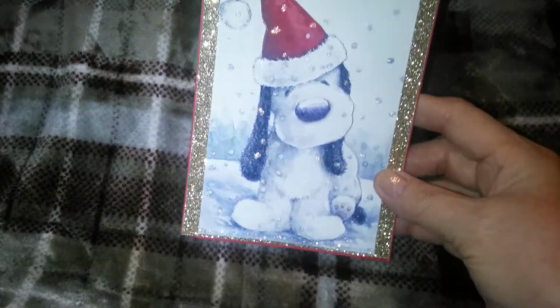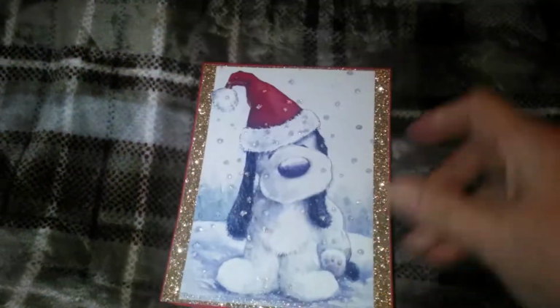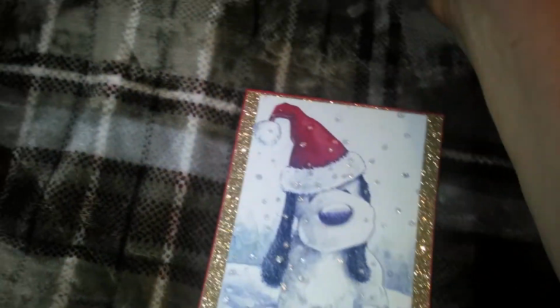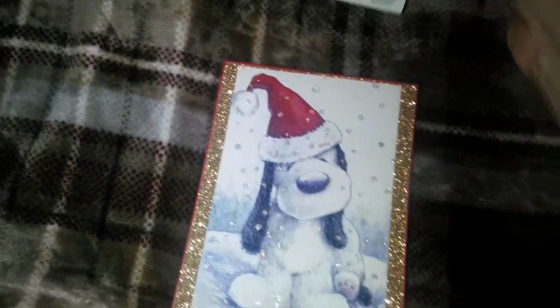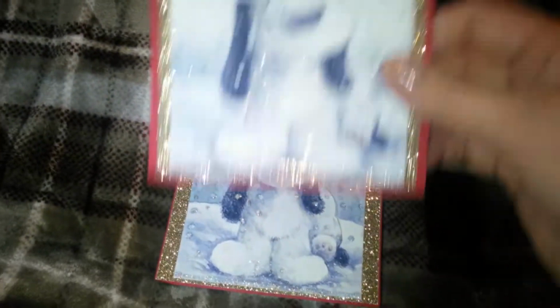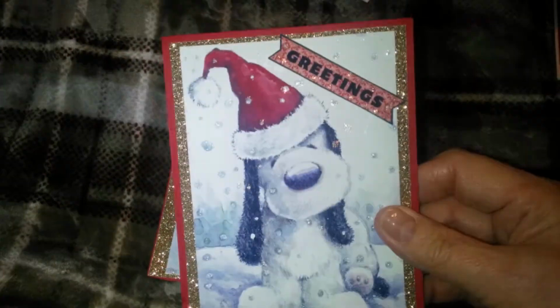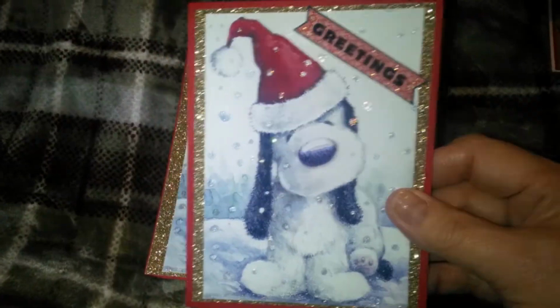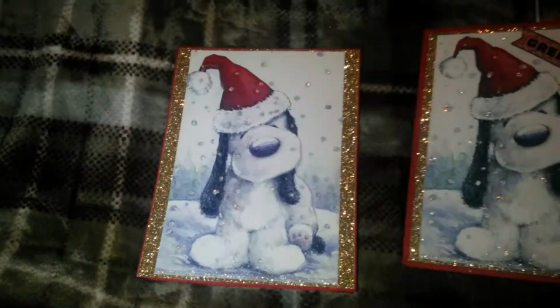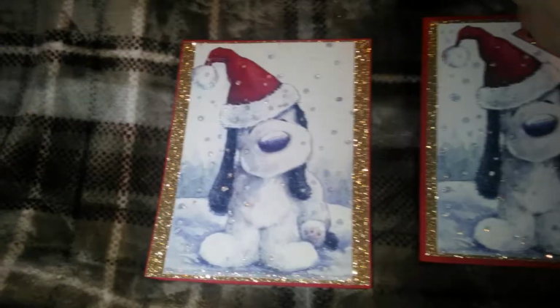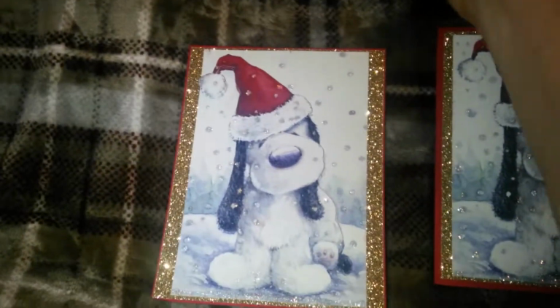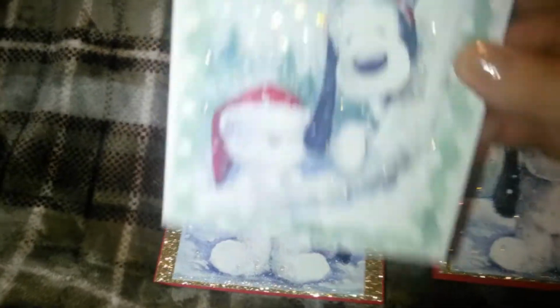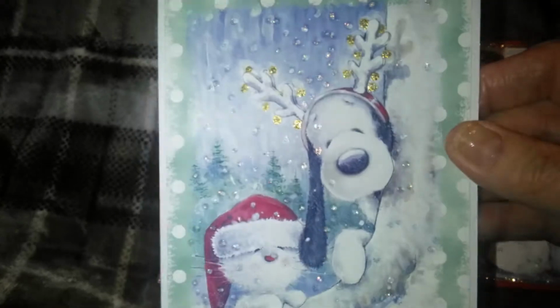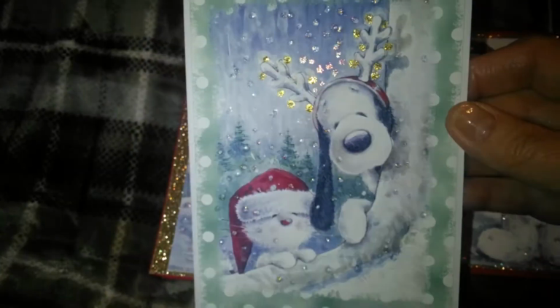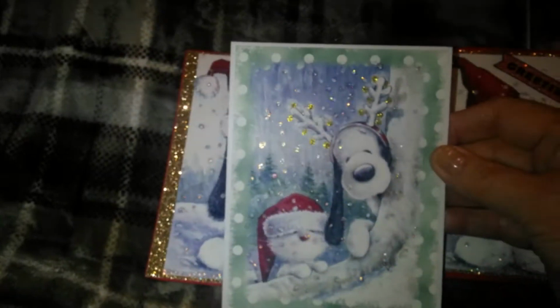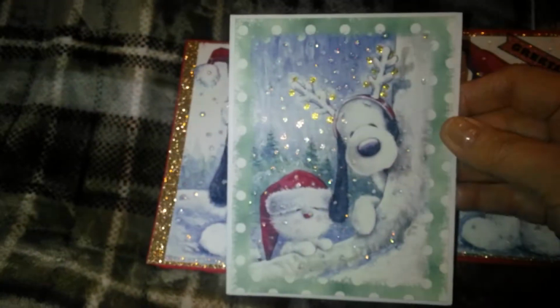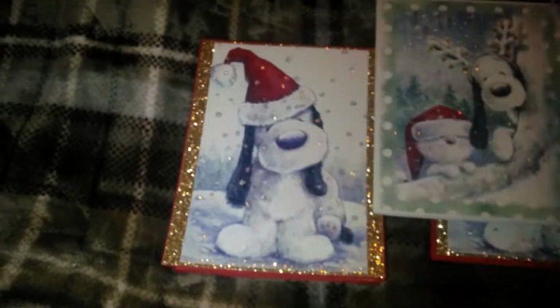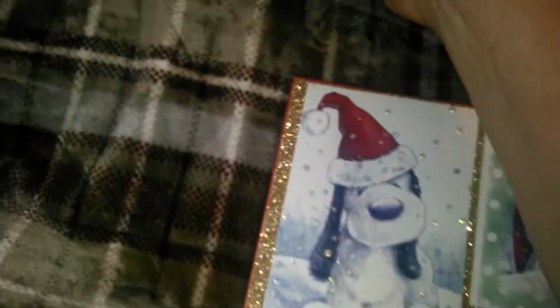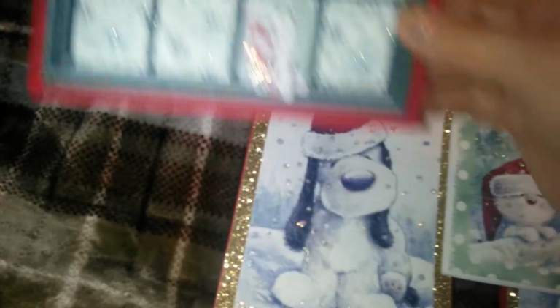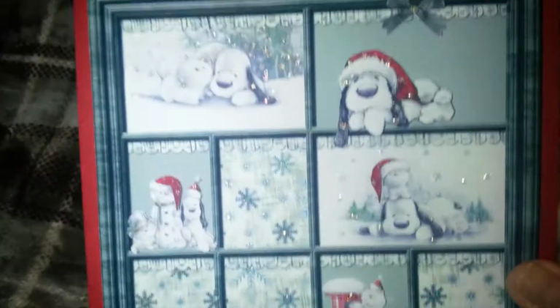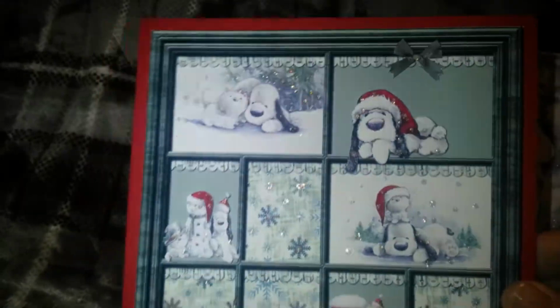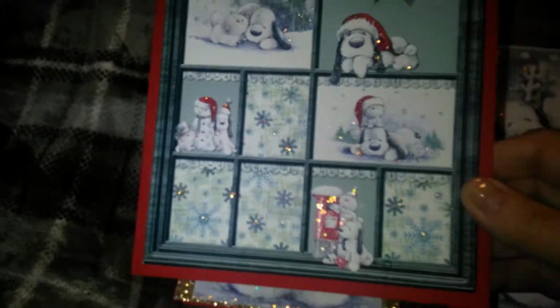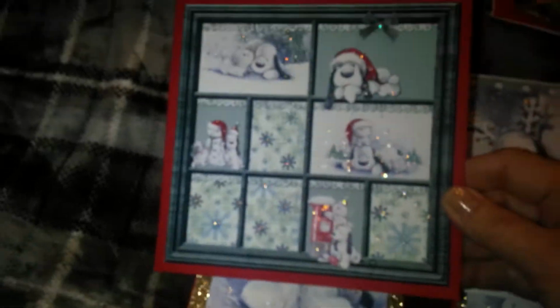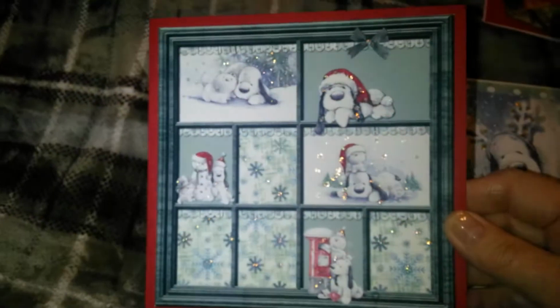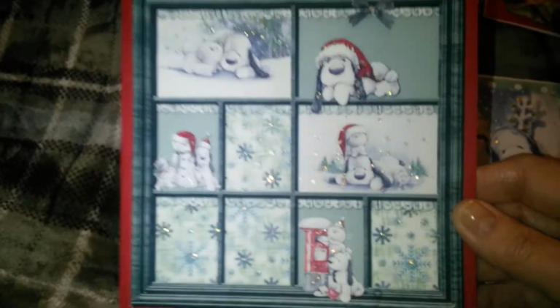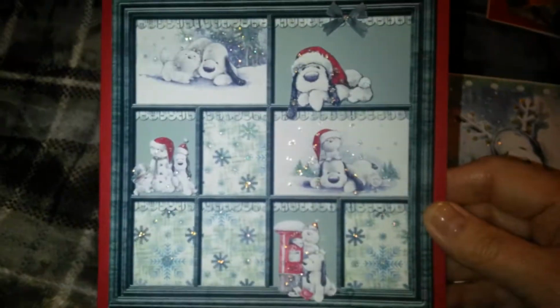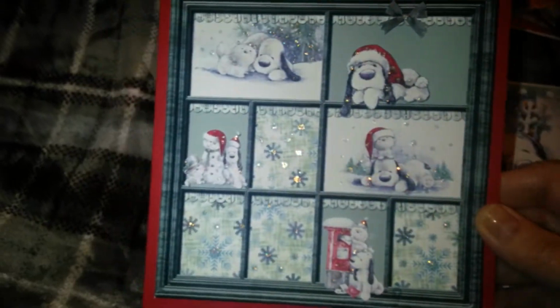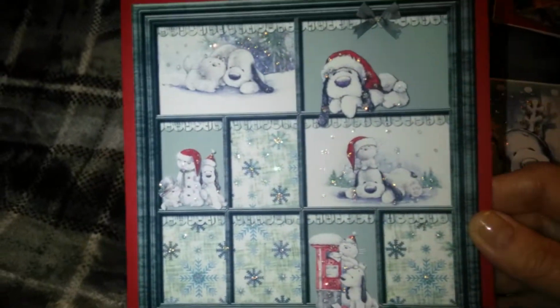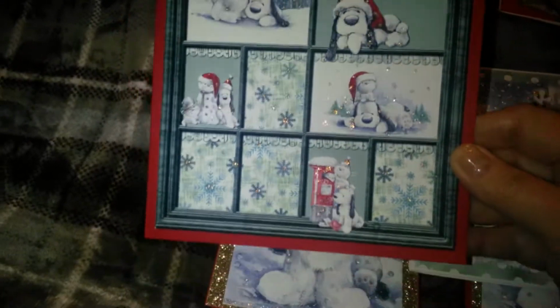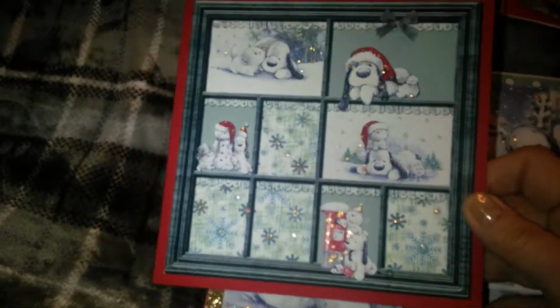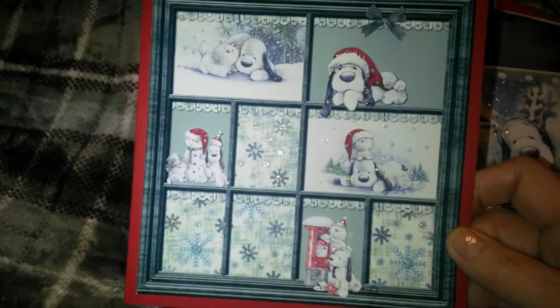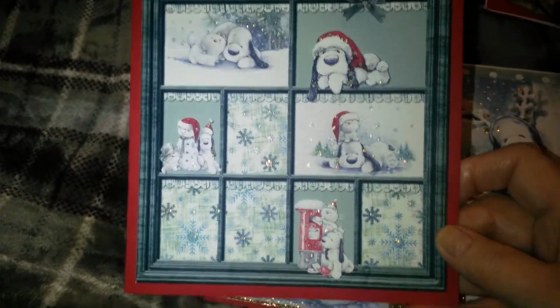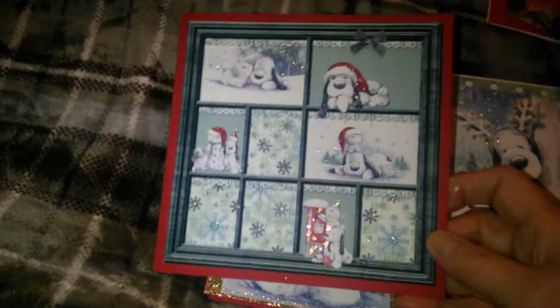And I hope you like them. I'm happy to share them with you. If you have any questions, just let me know and I'll try my best to answer.